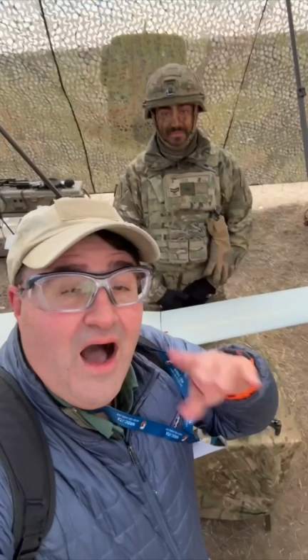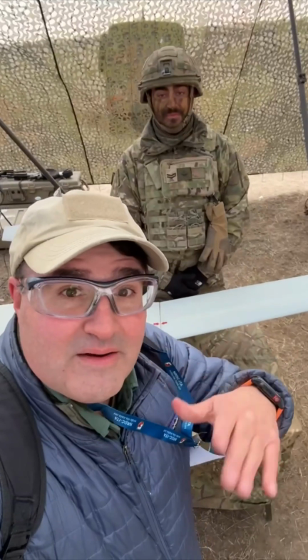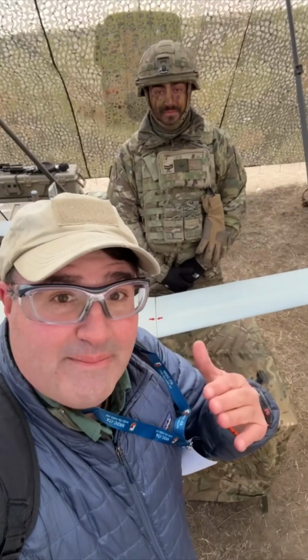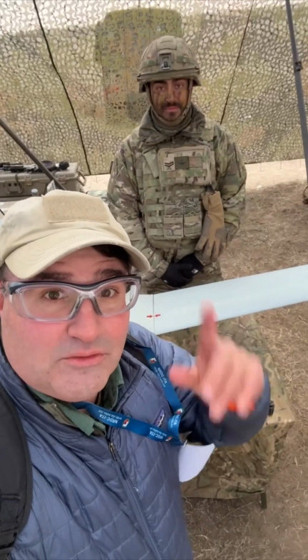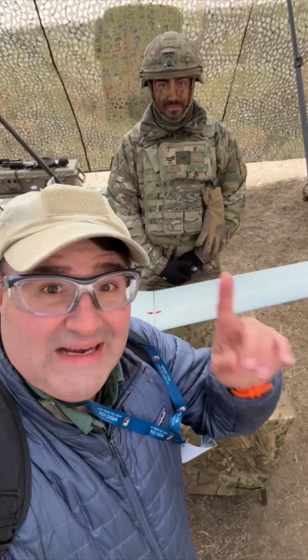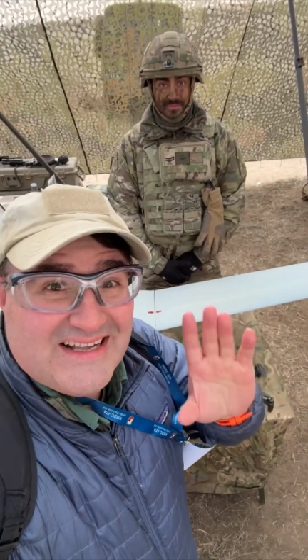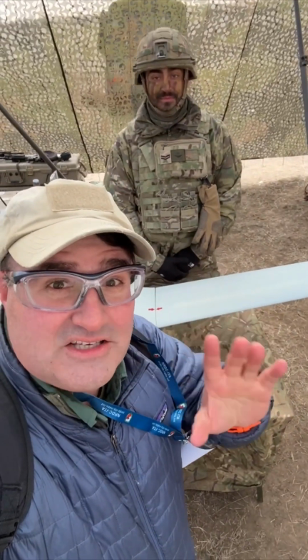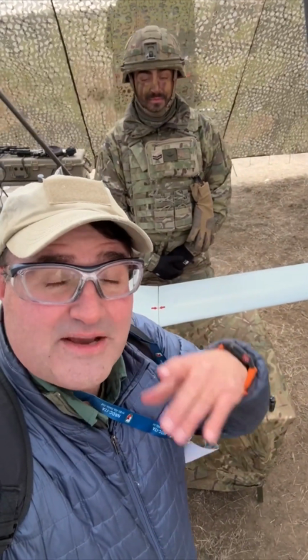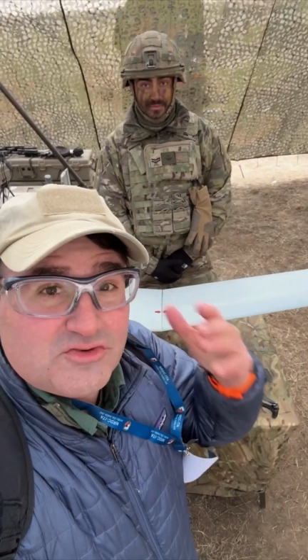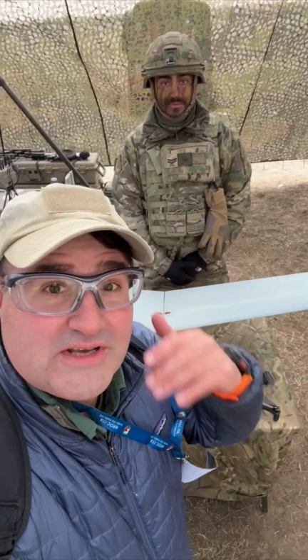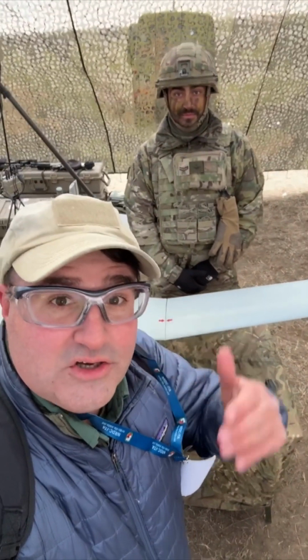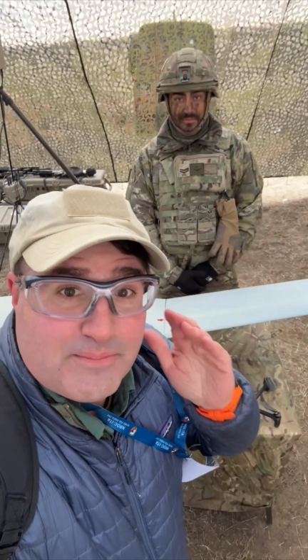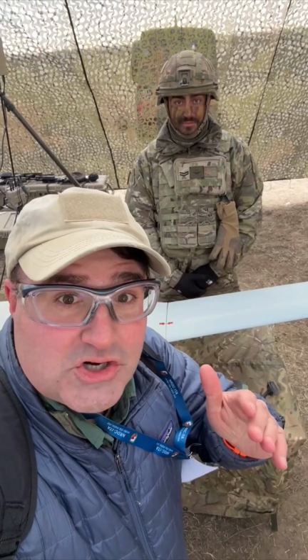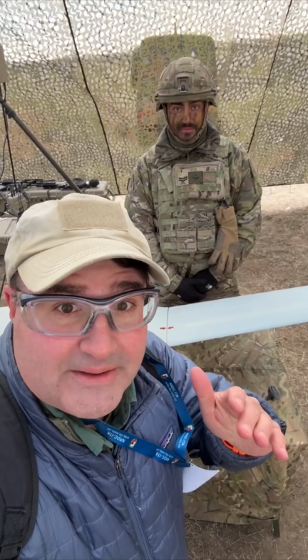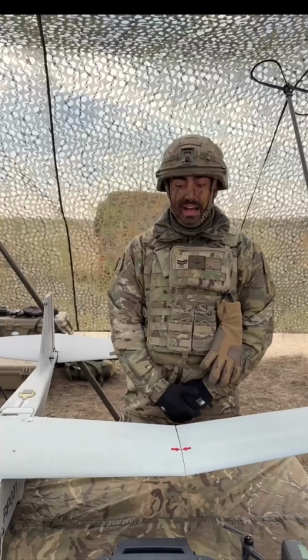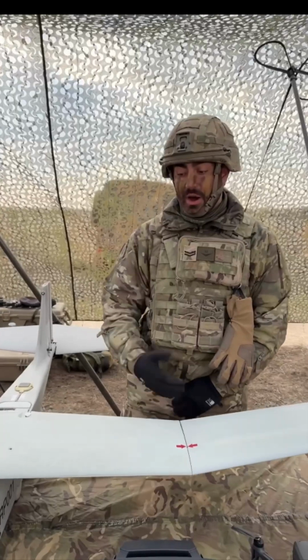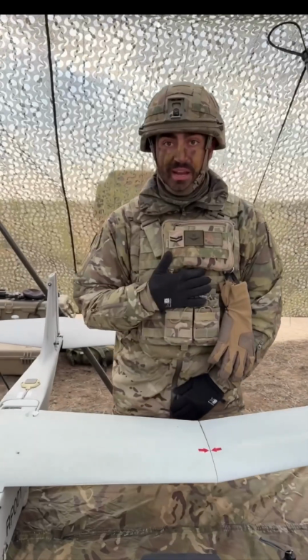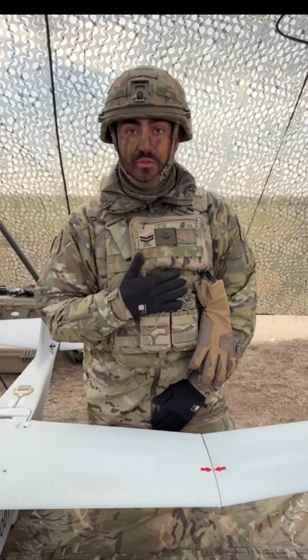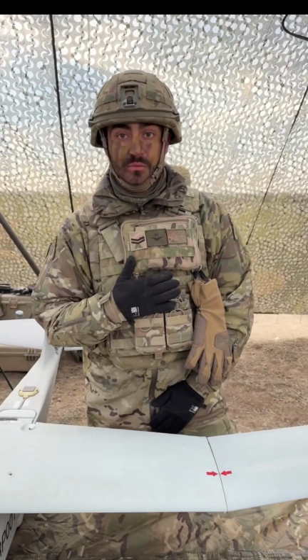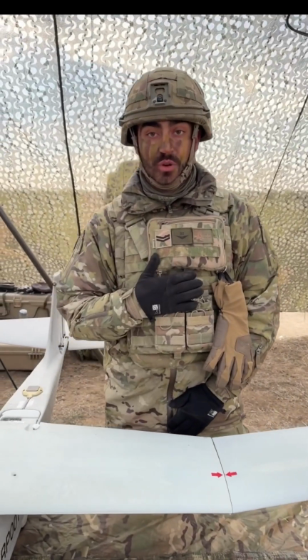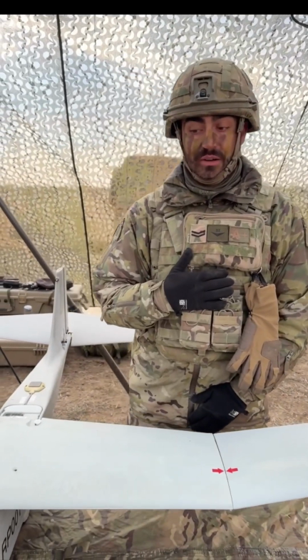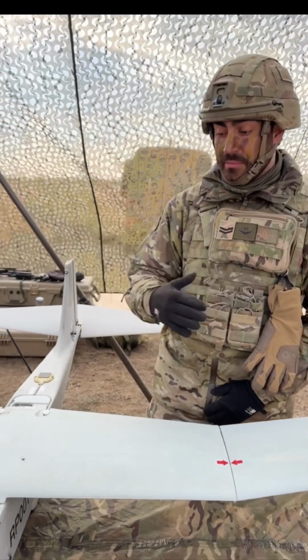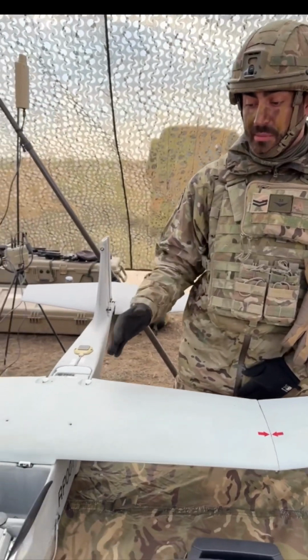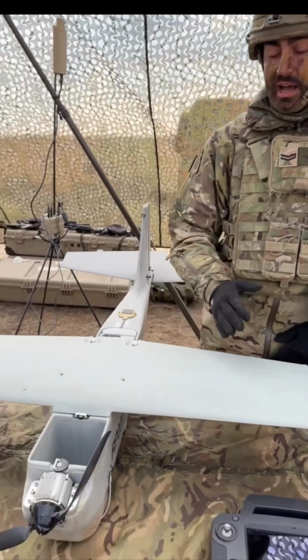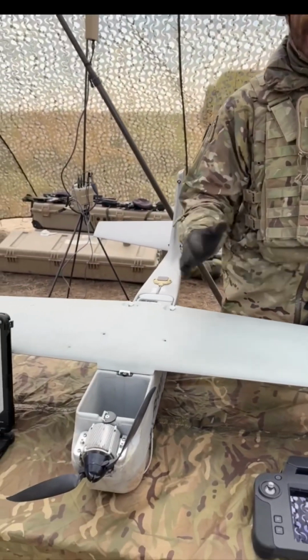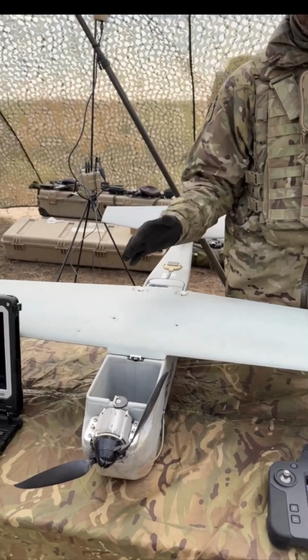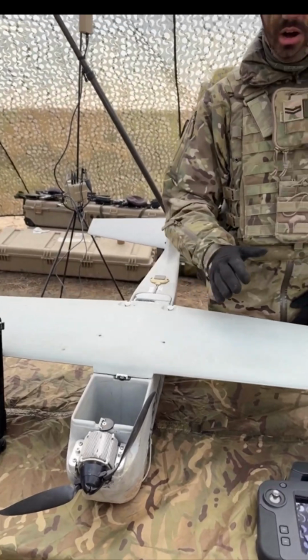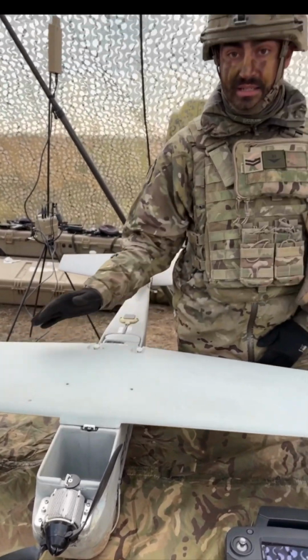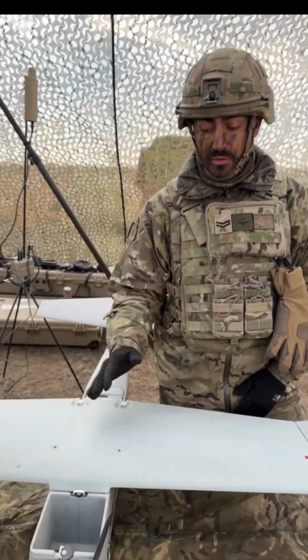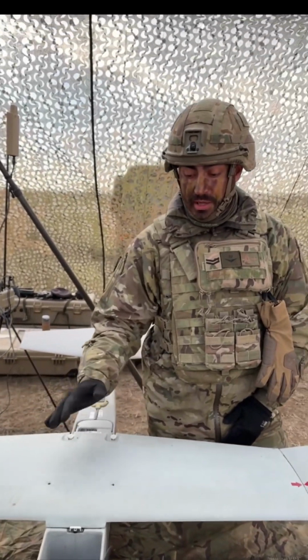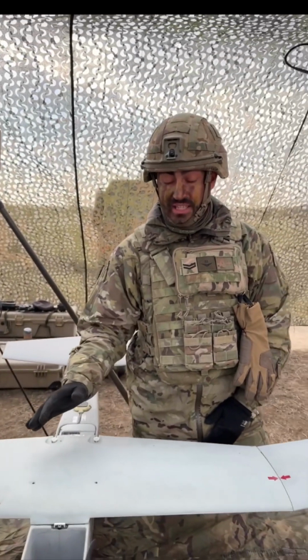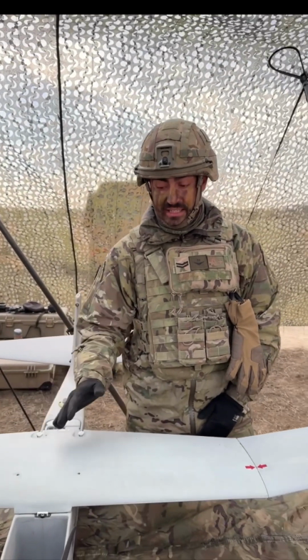I'm here with Bombardier Rowe and he's going to tell us about some of the drones used by the British Army. Hello, I'm Bombardier Rowe, 3-2 Regiment Royal Artillery, part of the British Army. We specialize in RPAS, so Remote Piloted Air Systems.